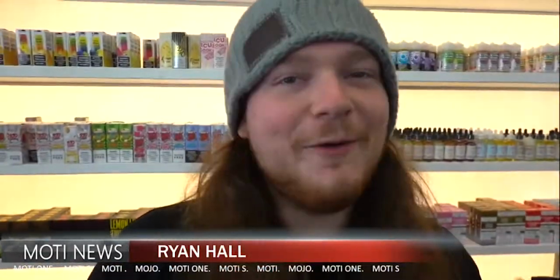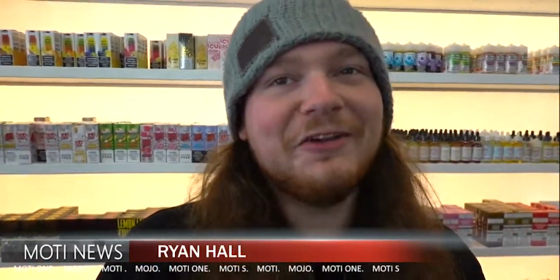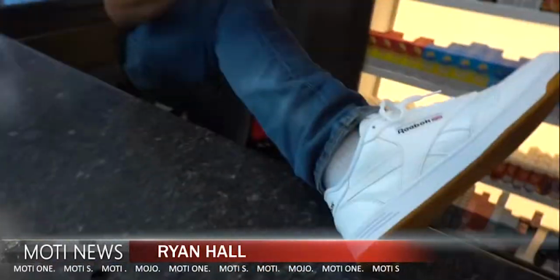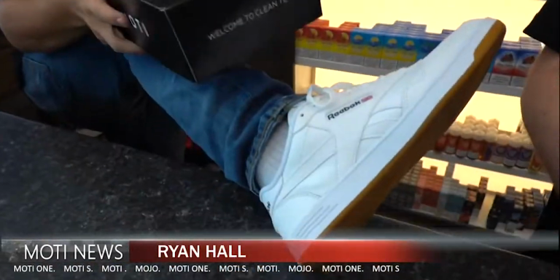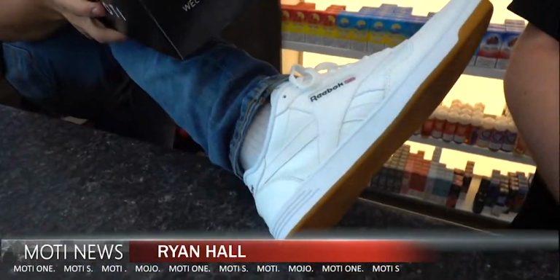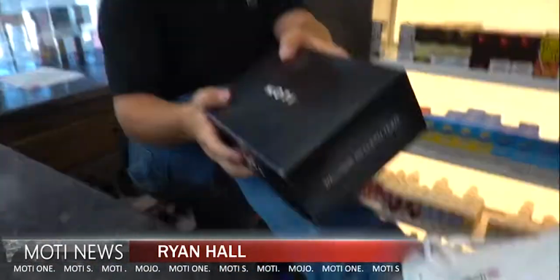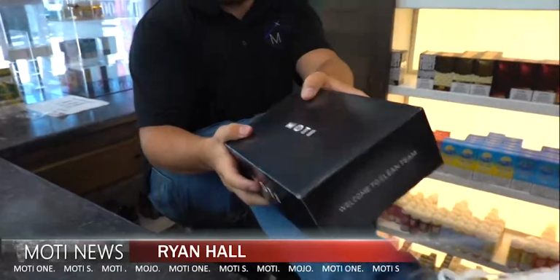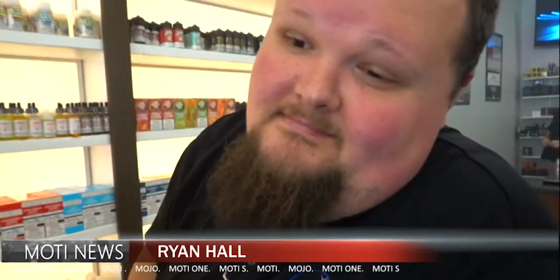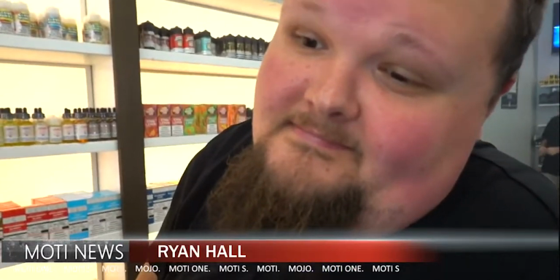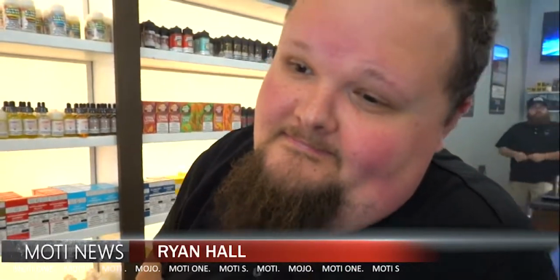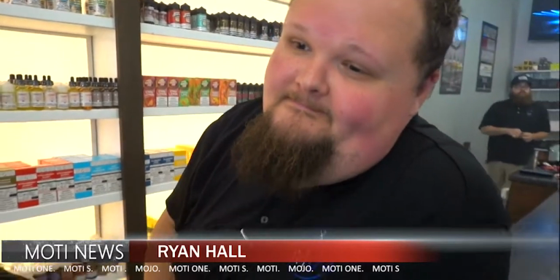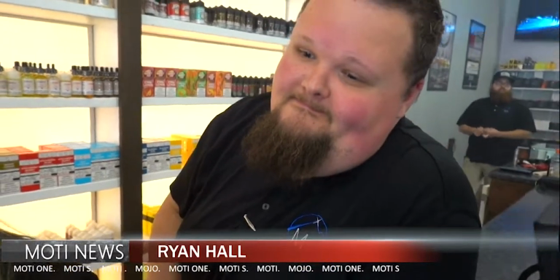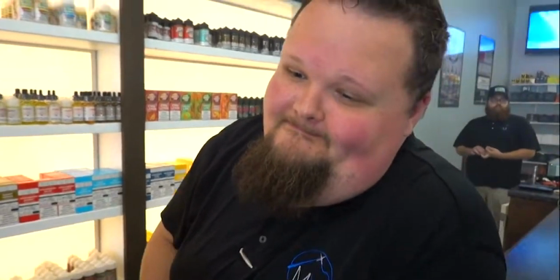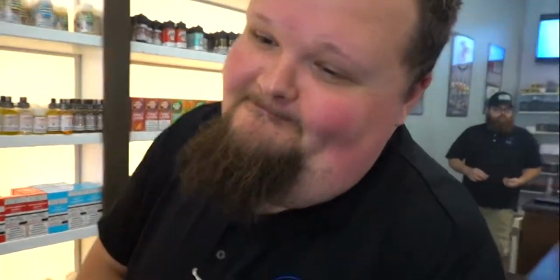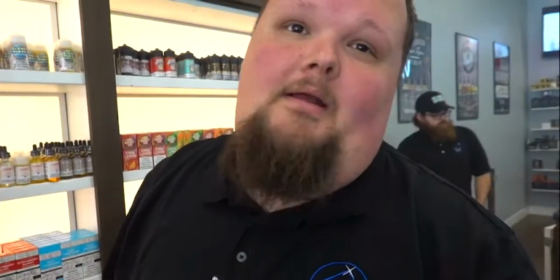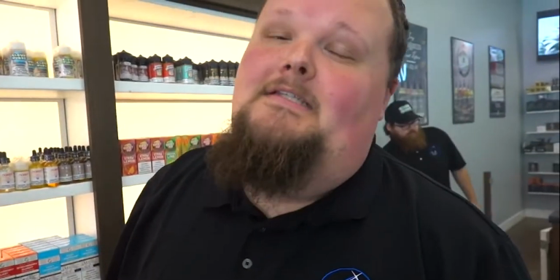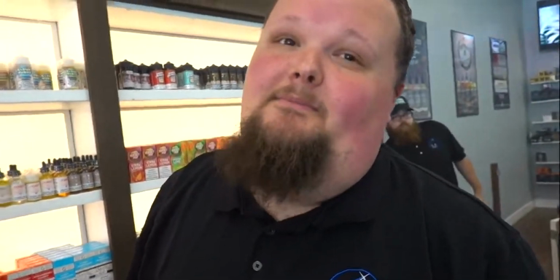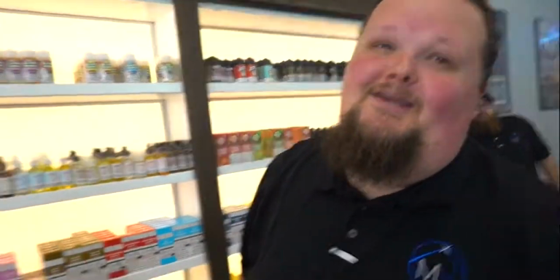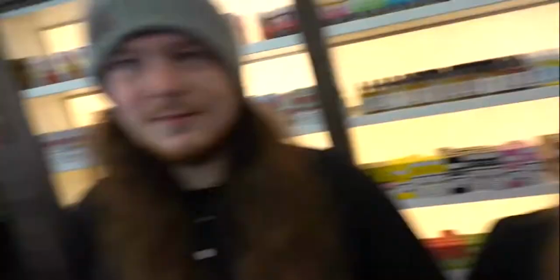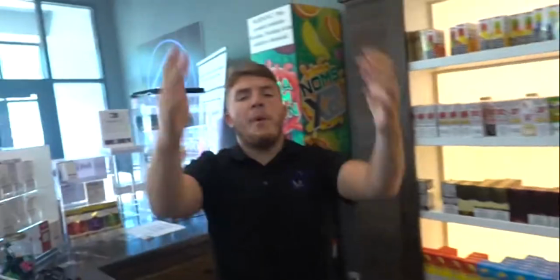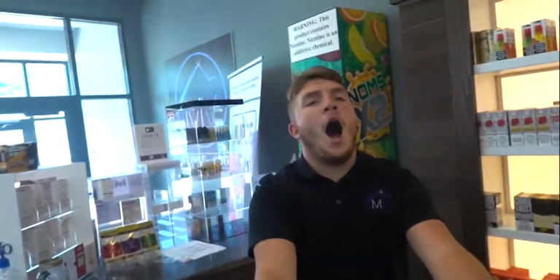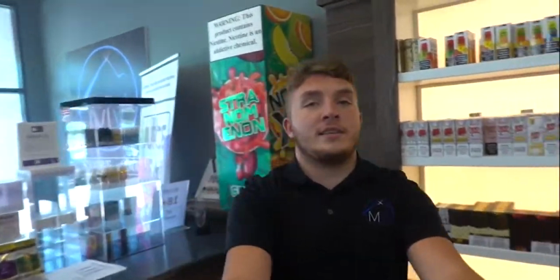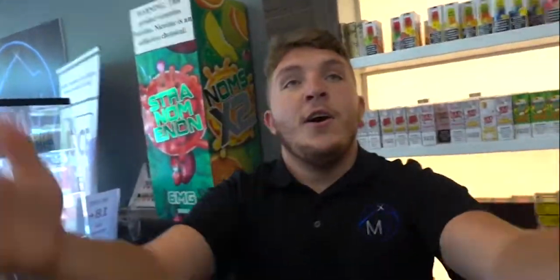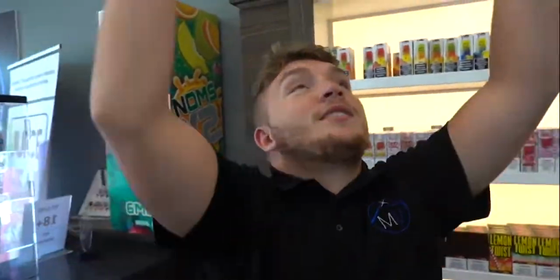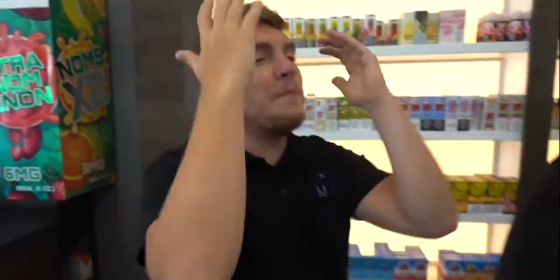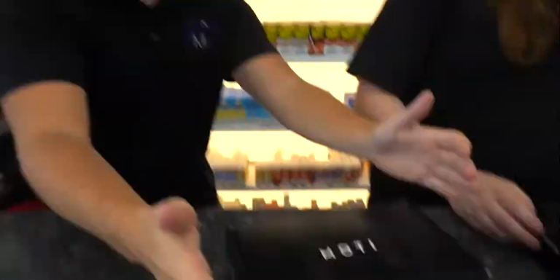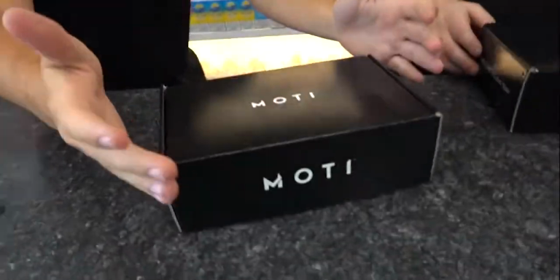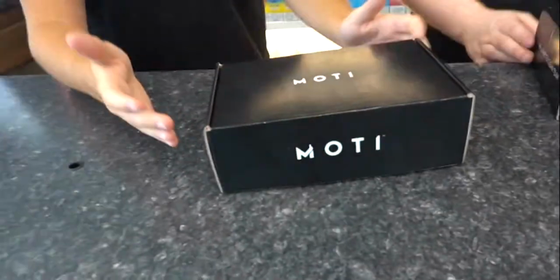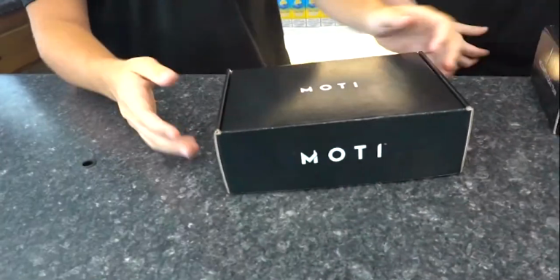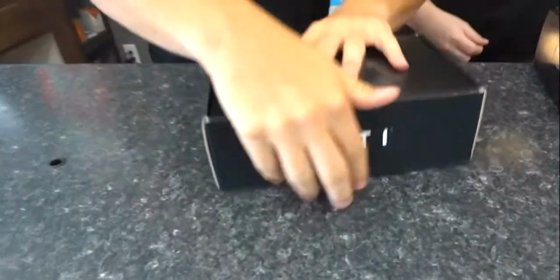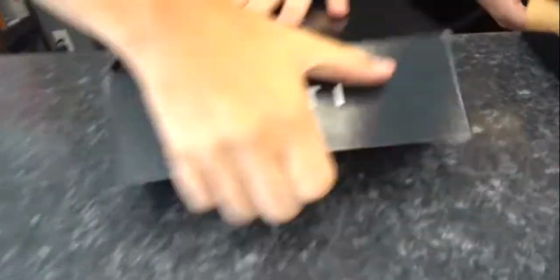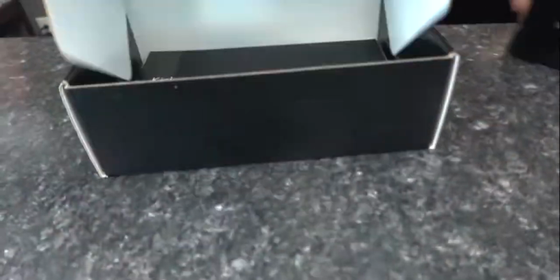That would be awesome. Clean team! You got any predictions about what's in this MOTI box? Probably a pod system I'm pissed at. What's in the box? Let's open it, sir.